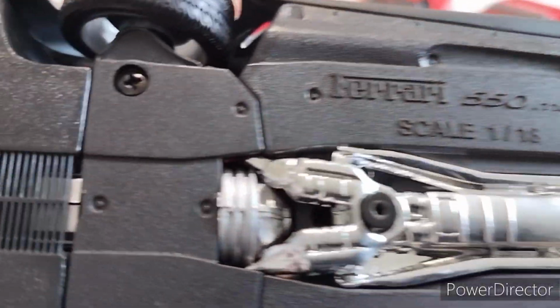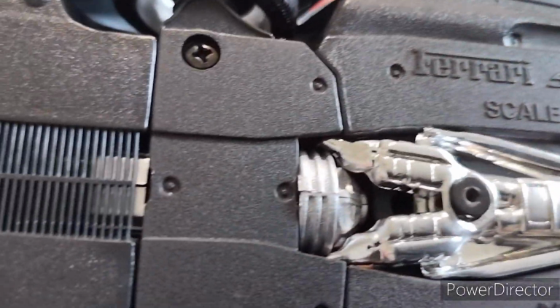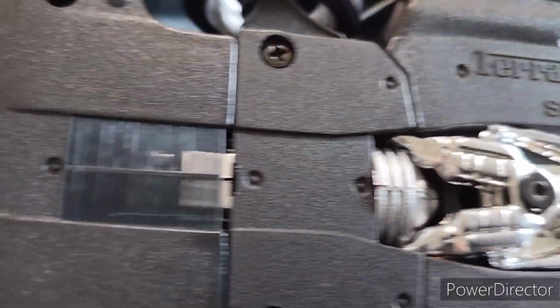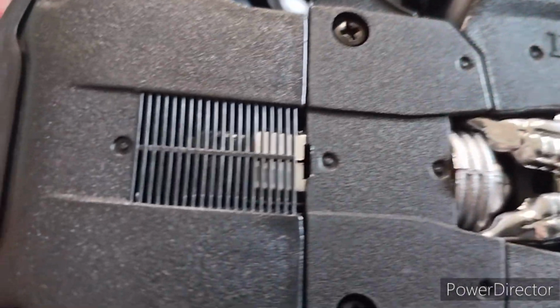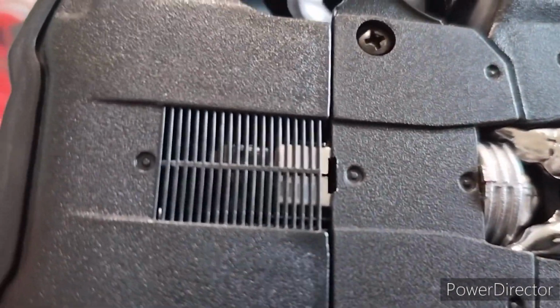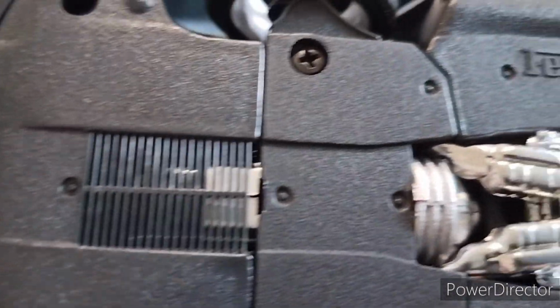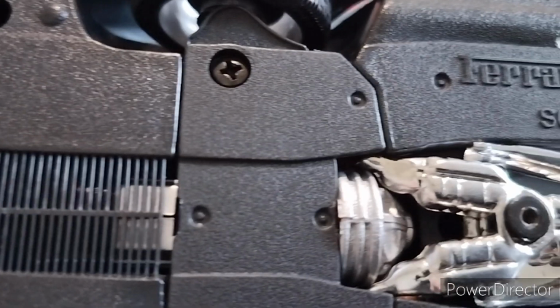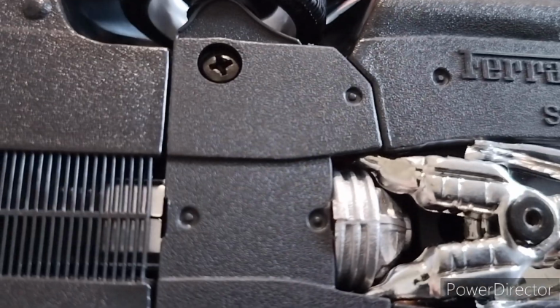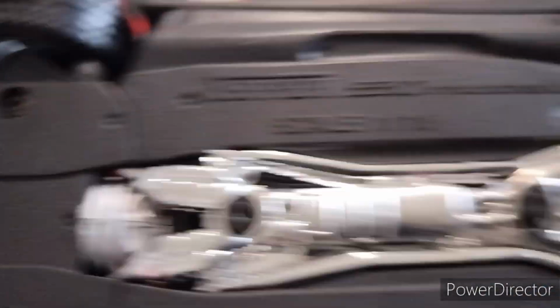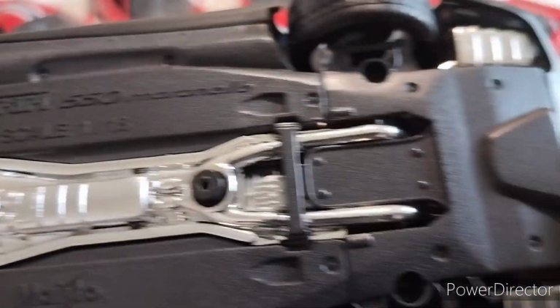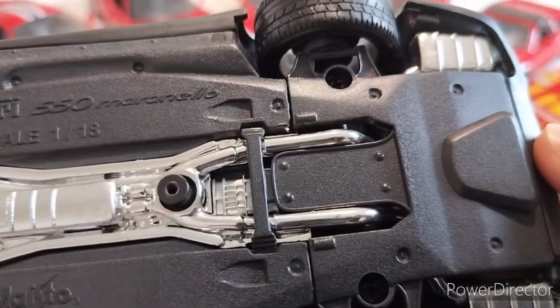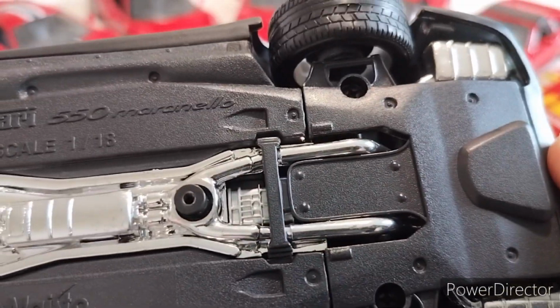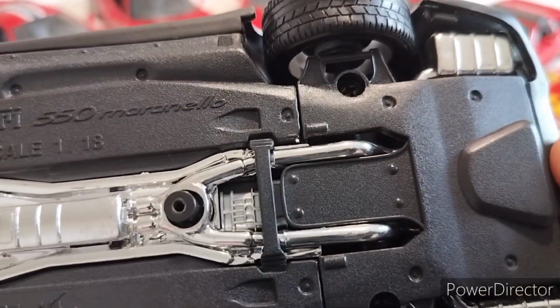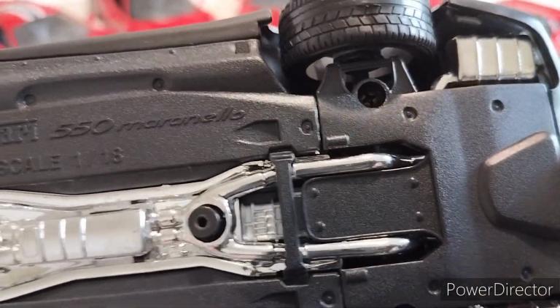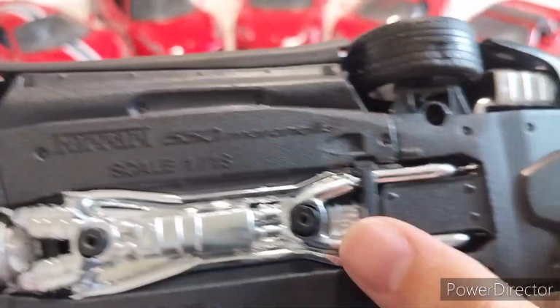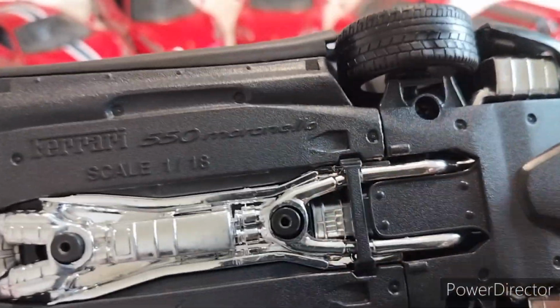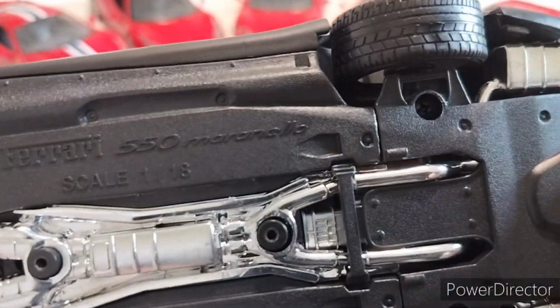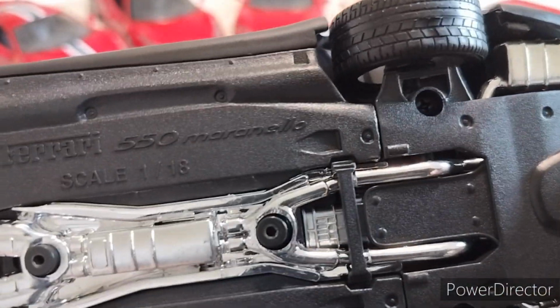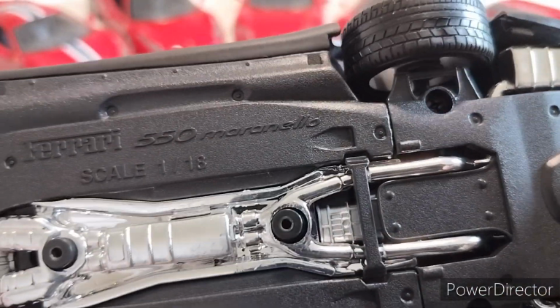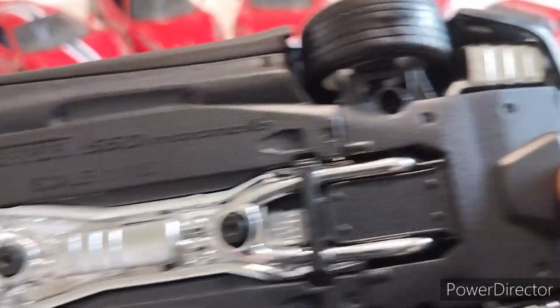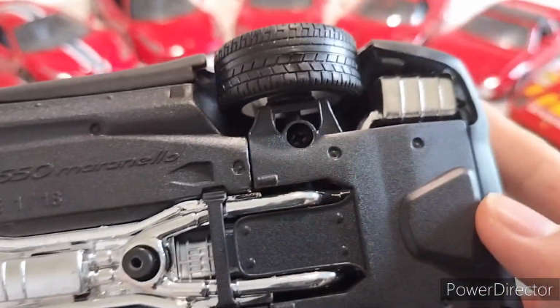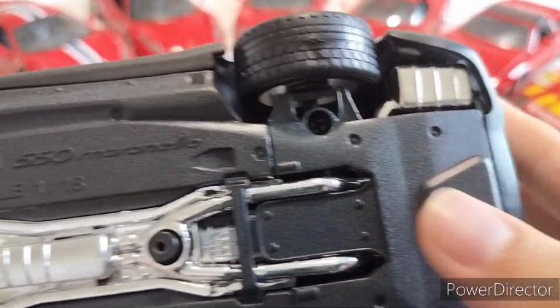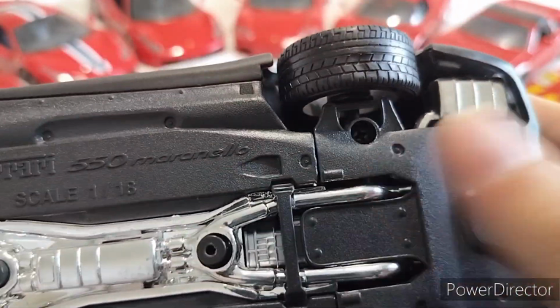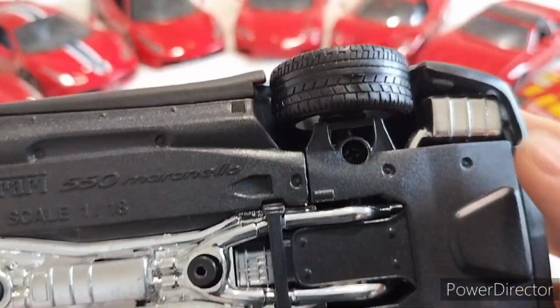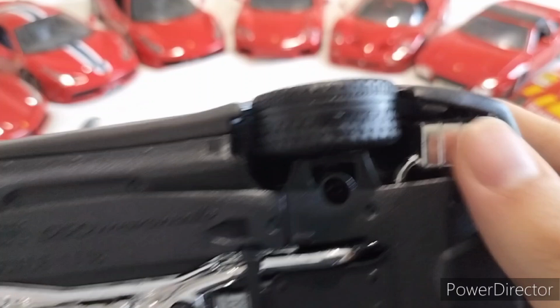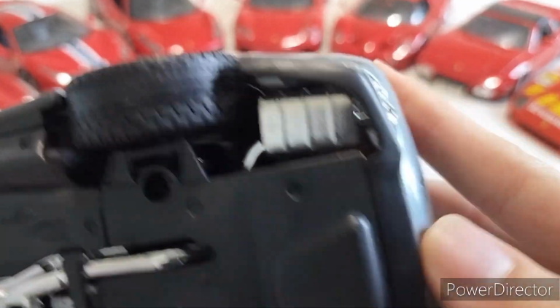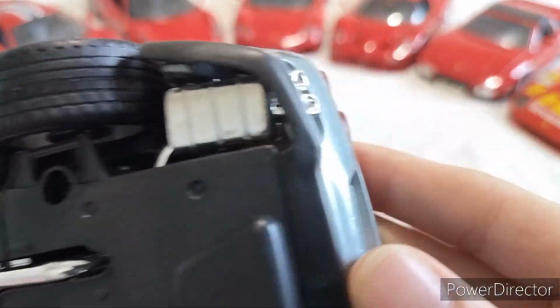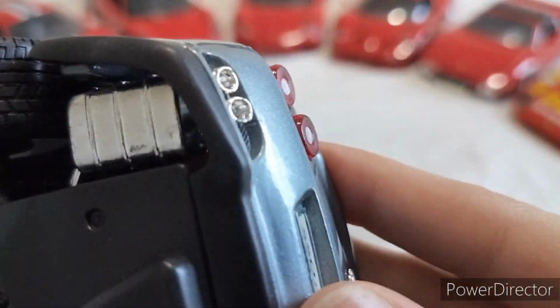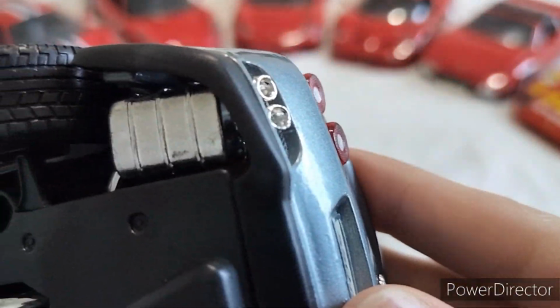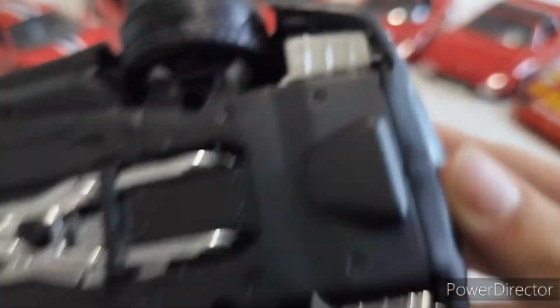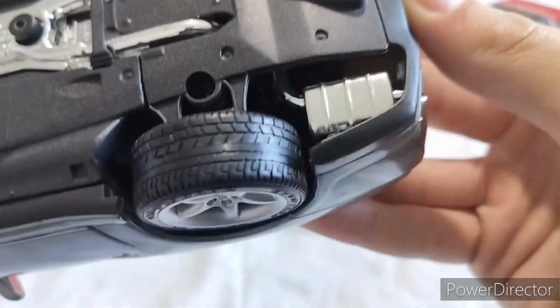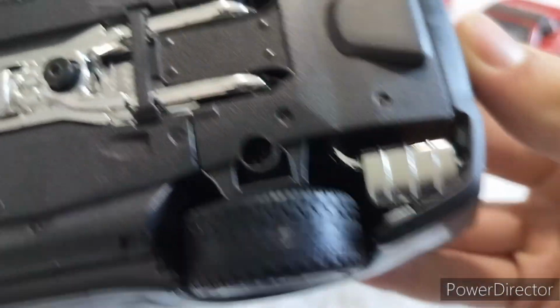But it does show the transmission and engine. And if I'm not mistaken, the transmission is actually in the back. Here's the exhaust - they're pretty cool. Quad tips.